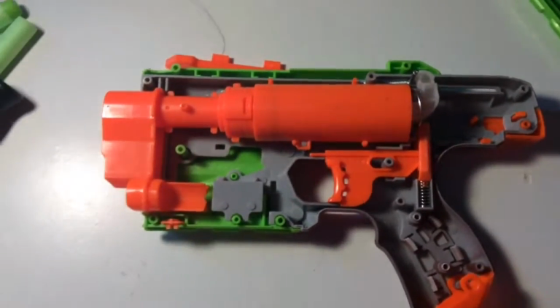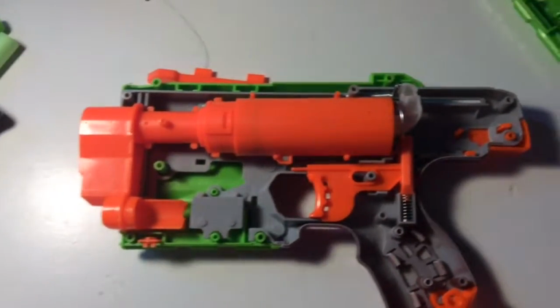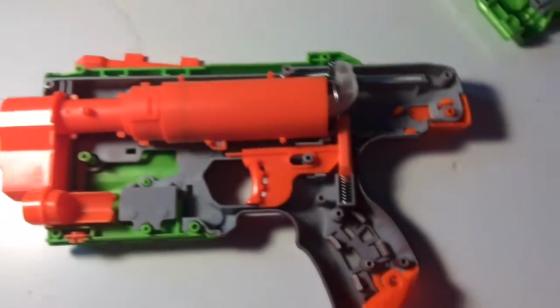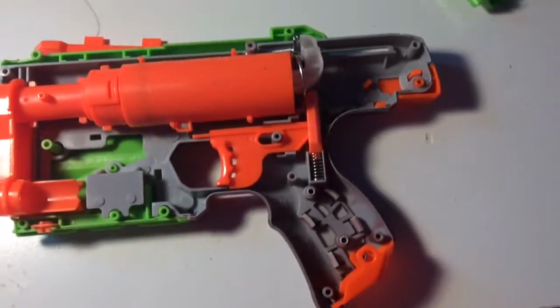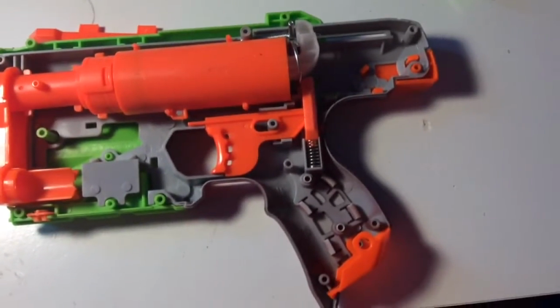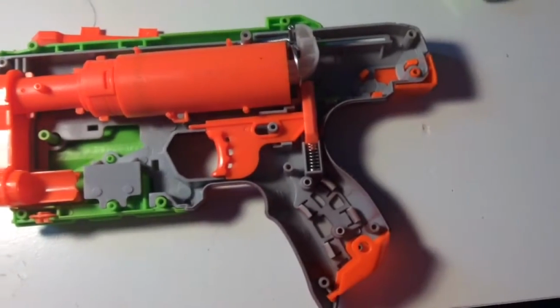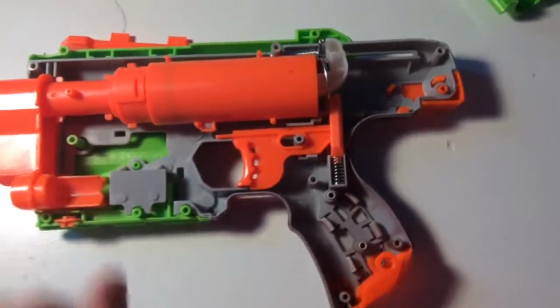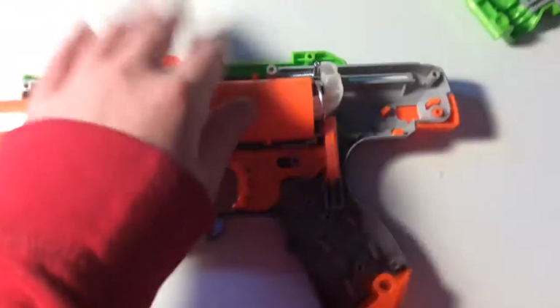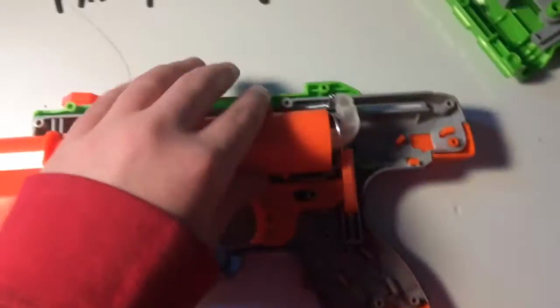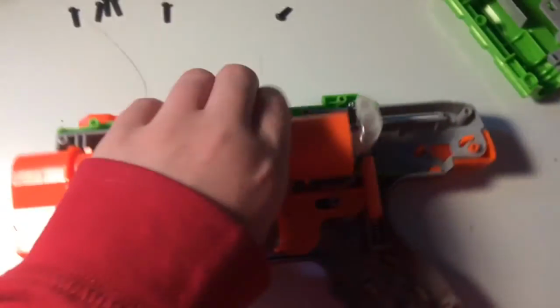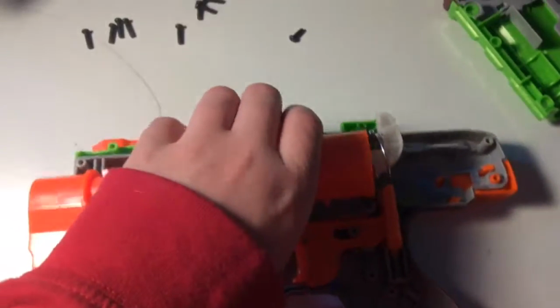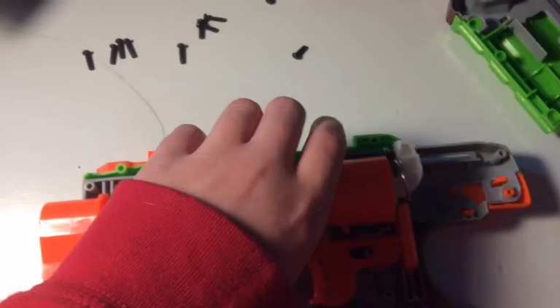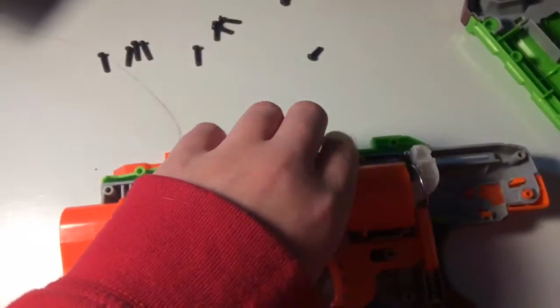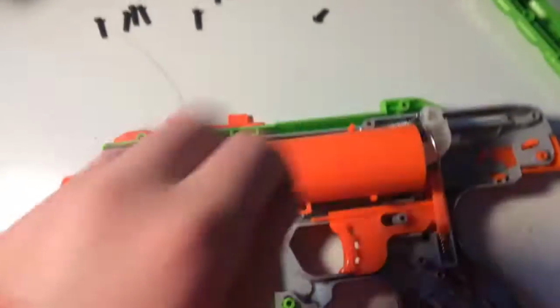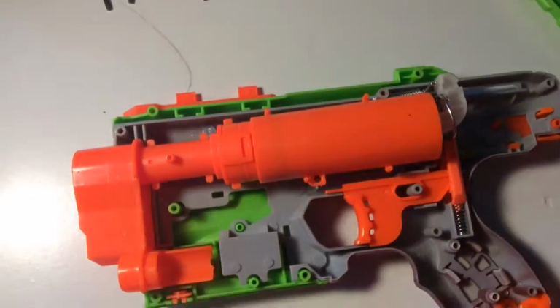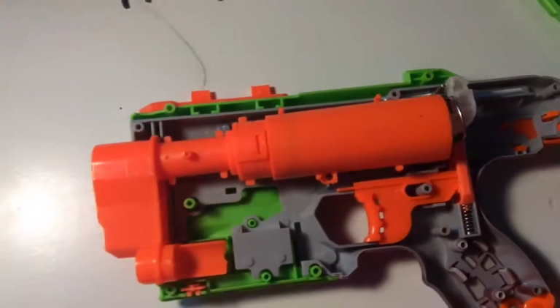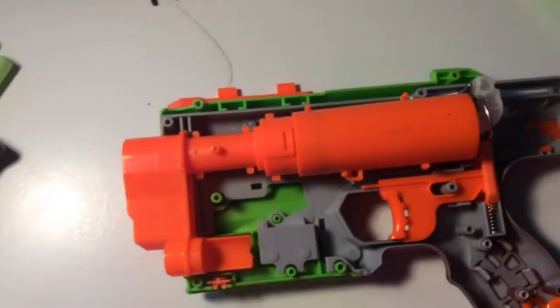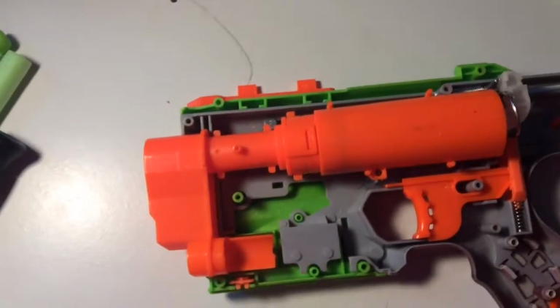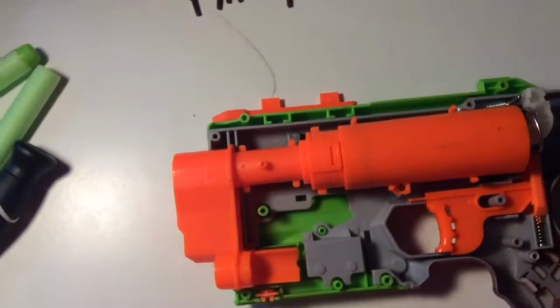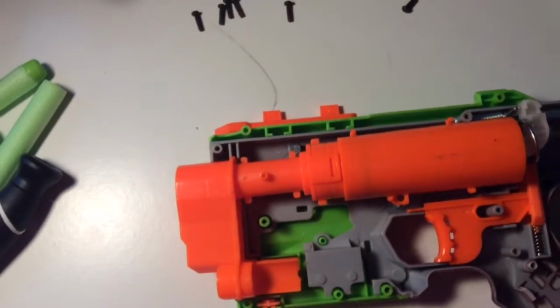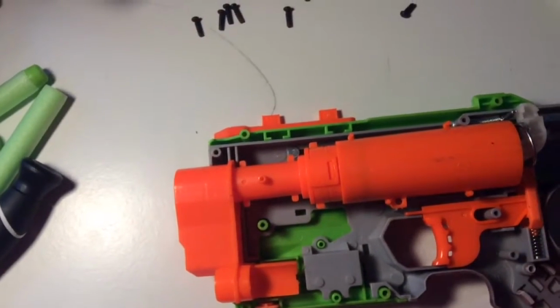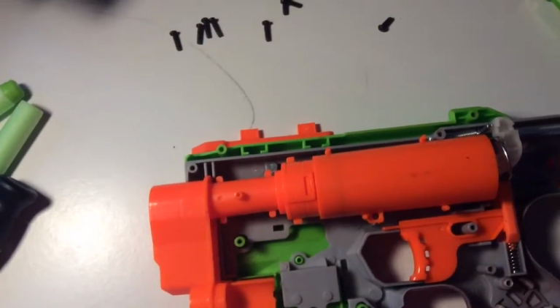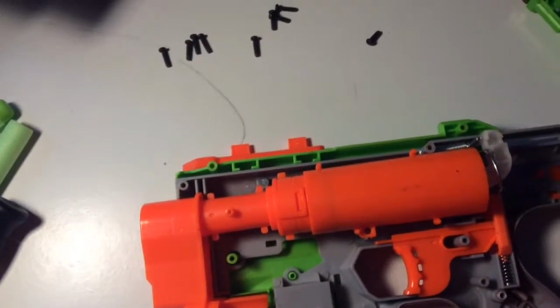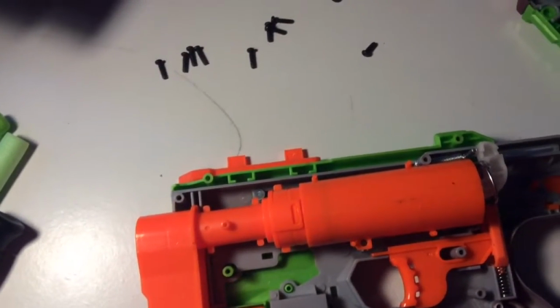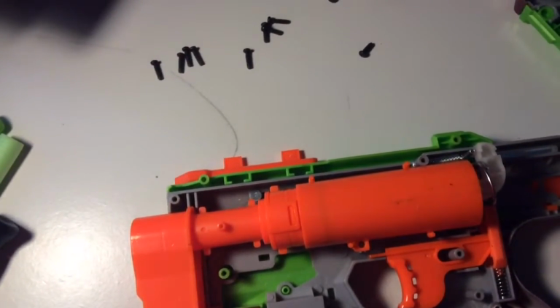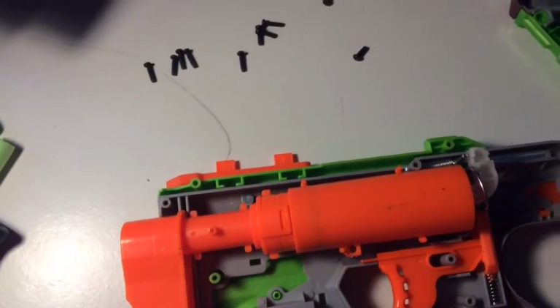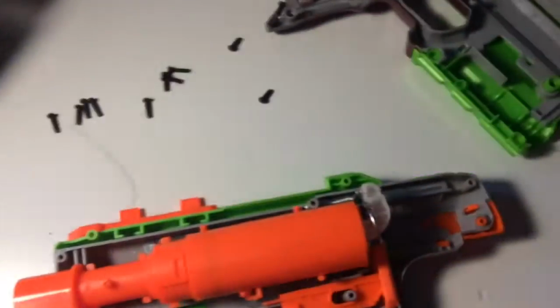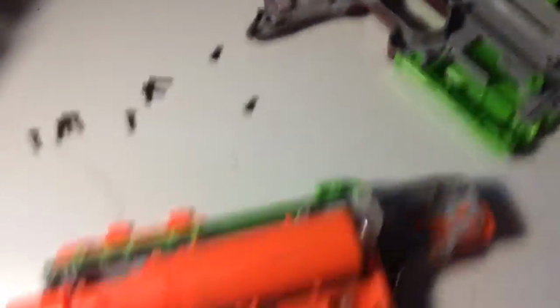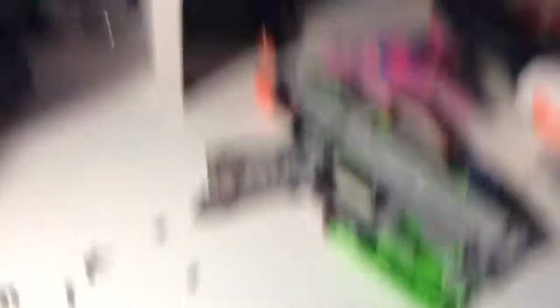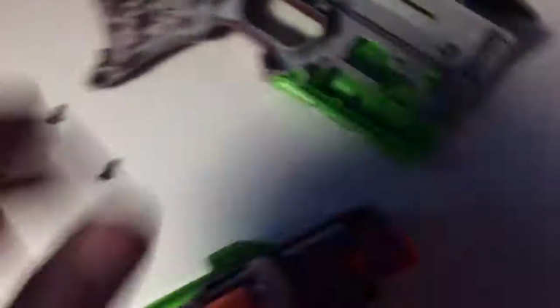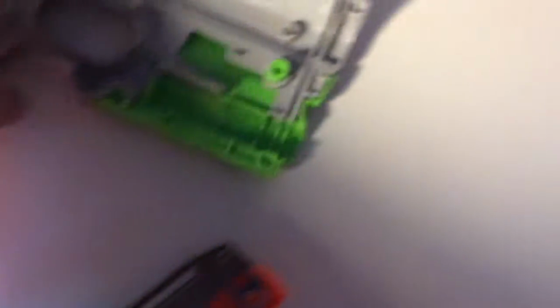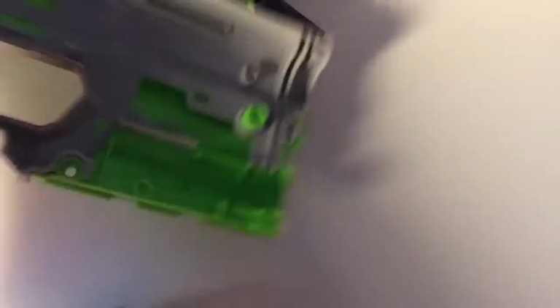Okay, so this is what it should look like on the inside. Really simple. Kind of reminds me of the Fire Strike — Night Finder, the only Night Finder.